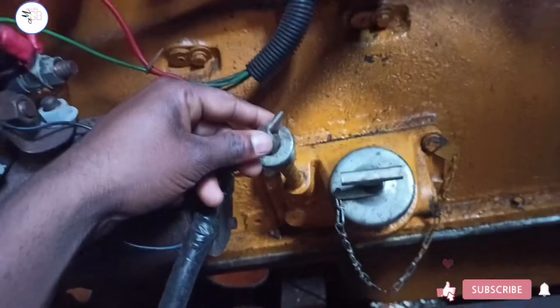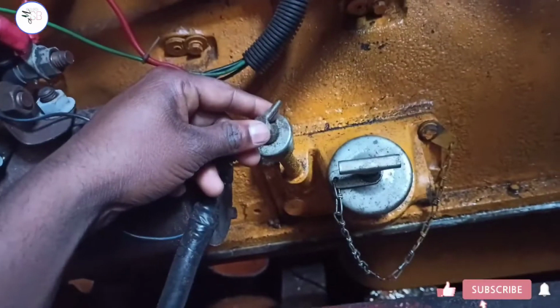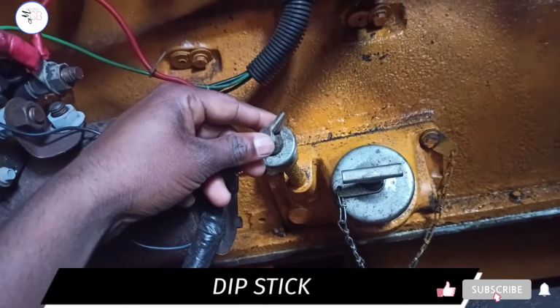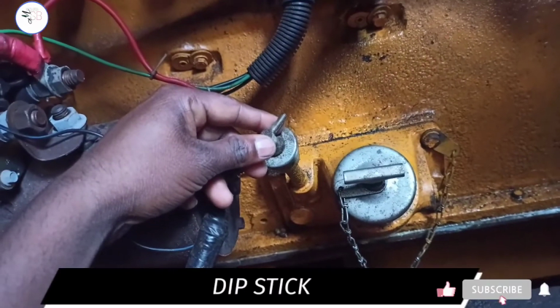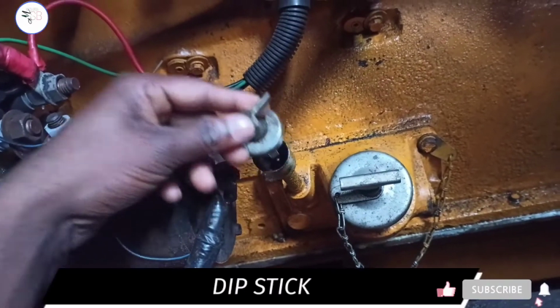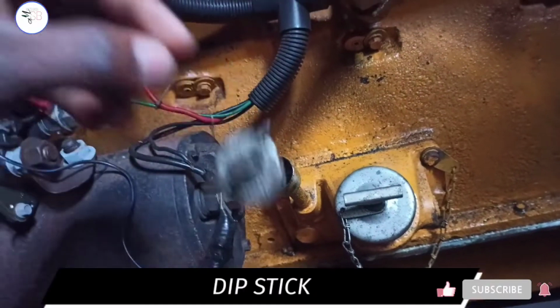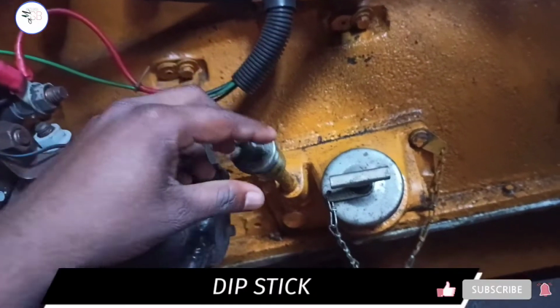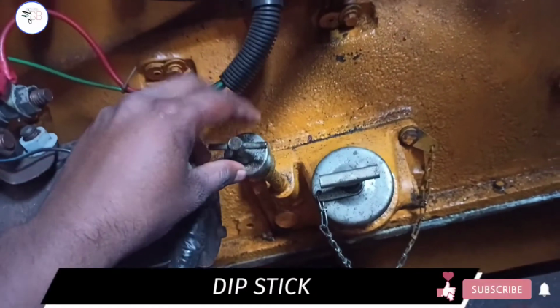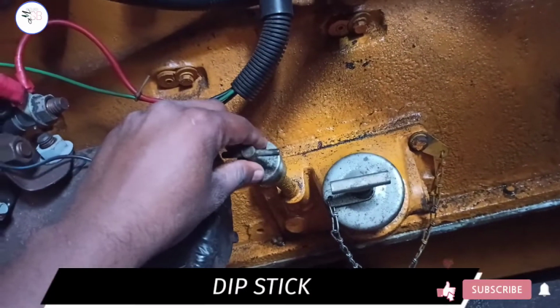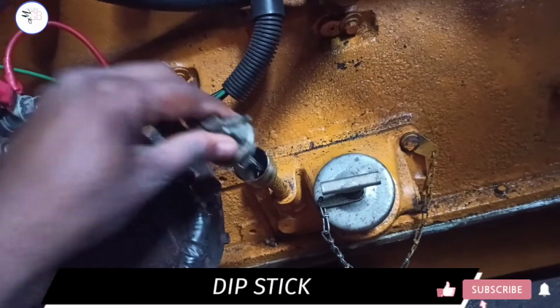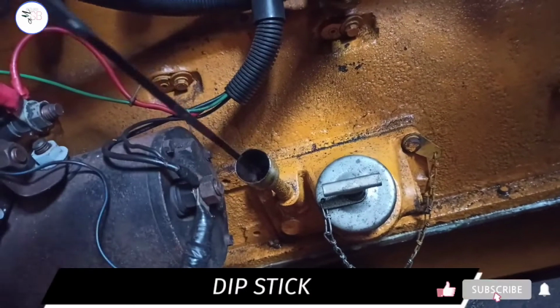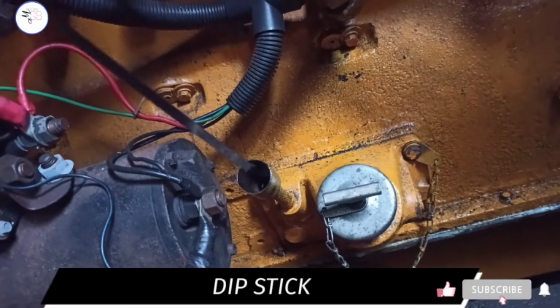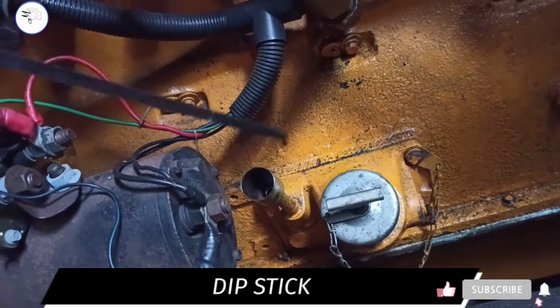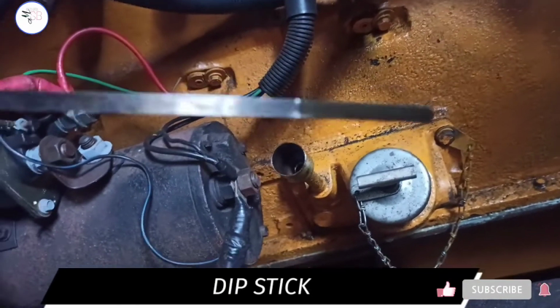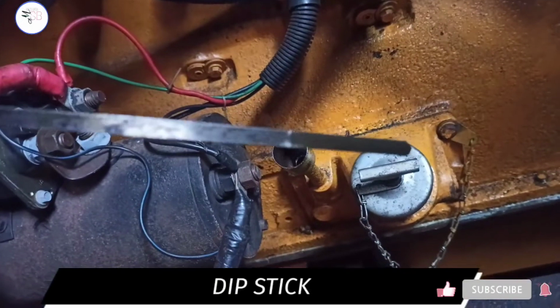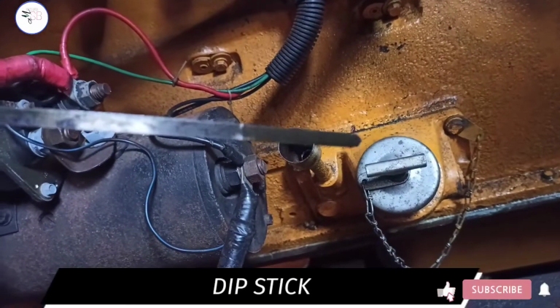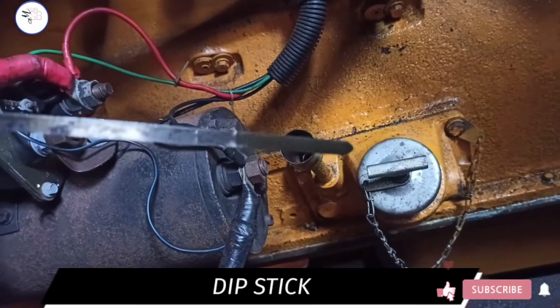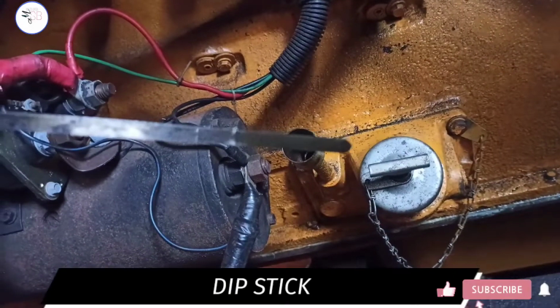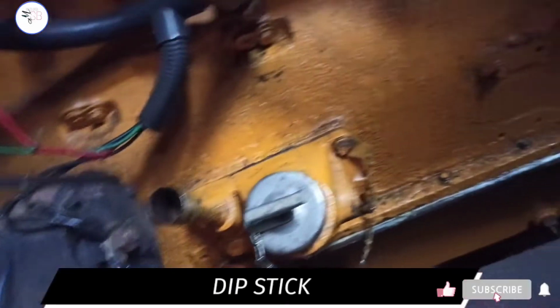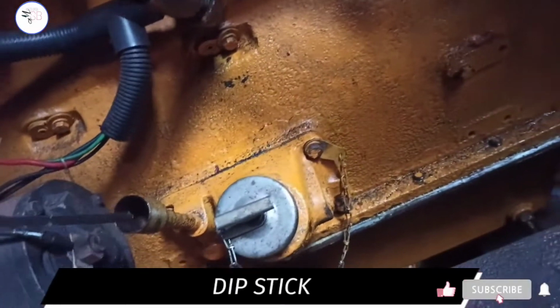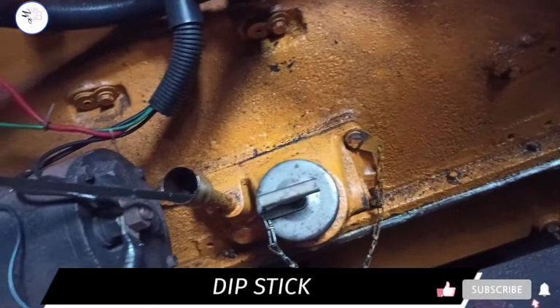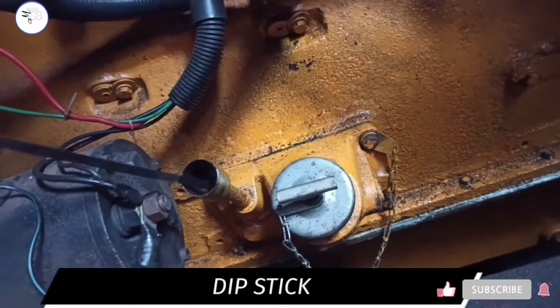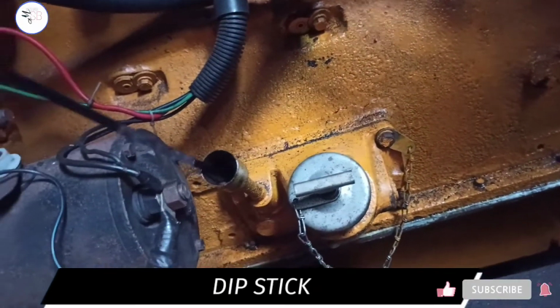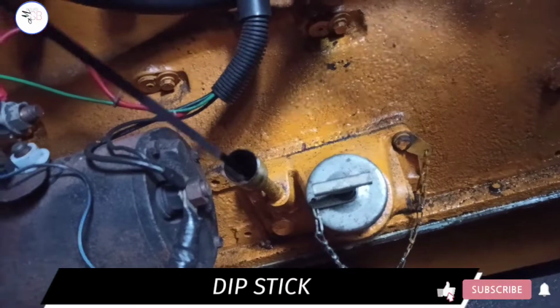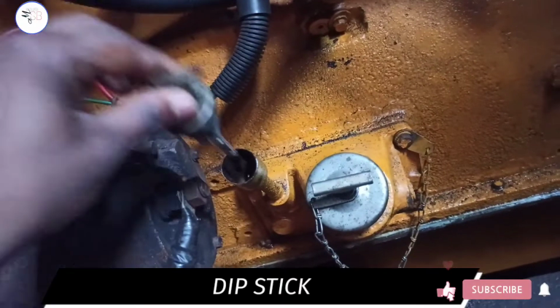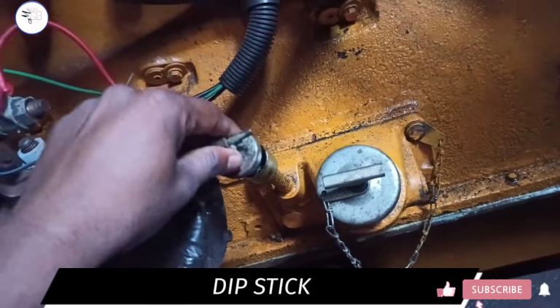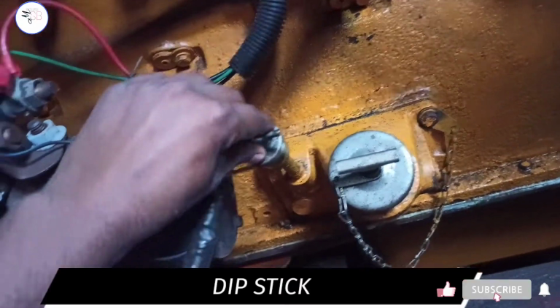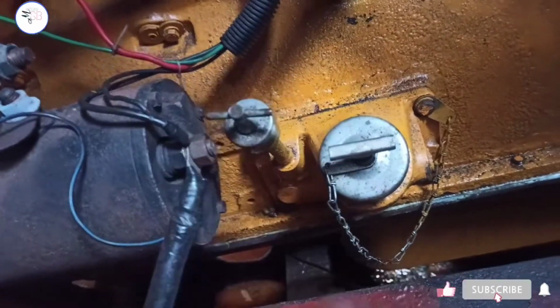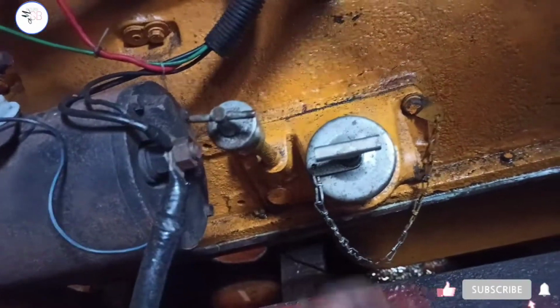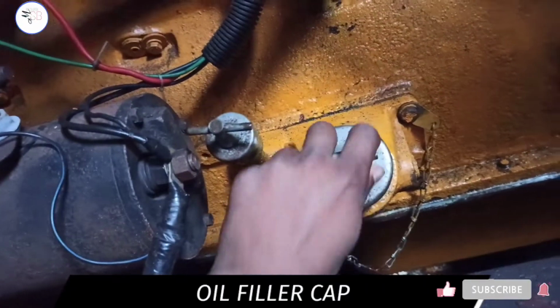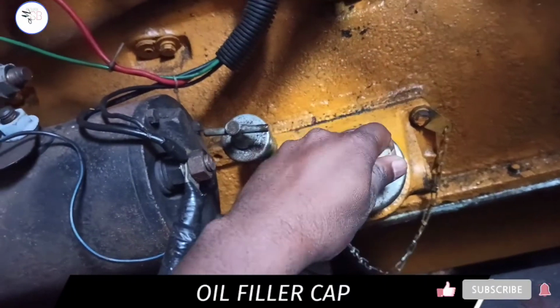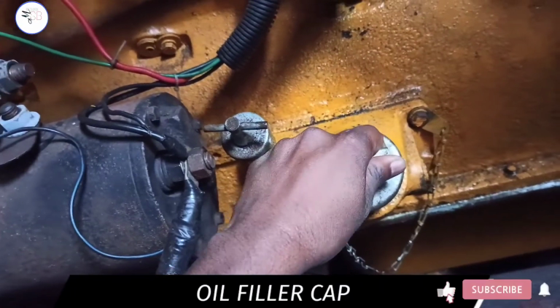This is the dipstick, which is used to measure the level of oil. This component is also used to fill the oil.